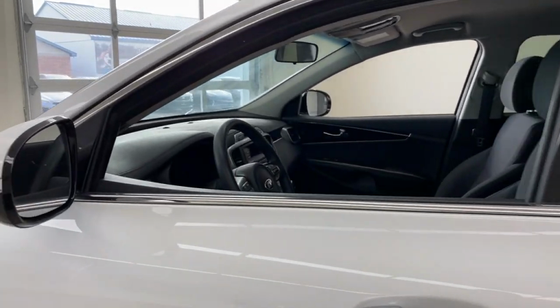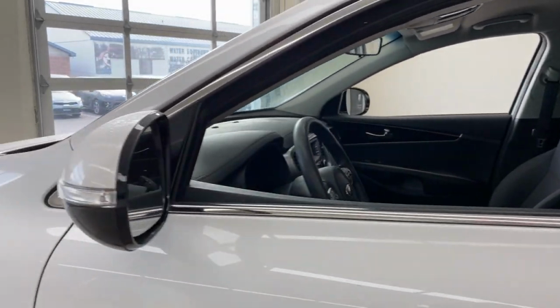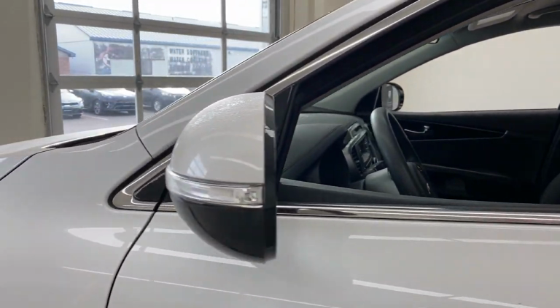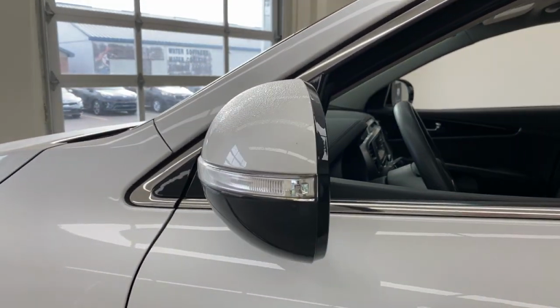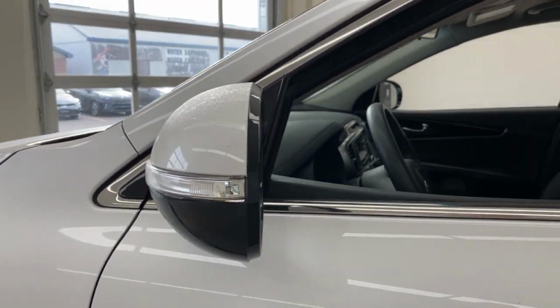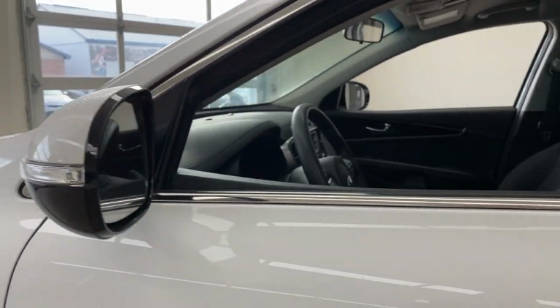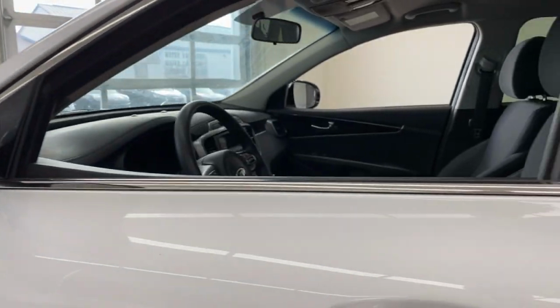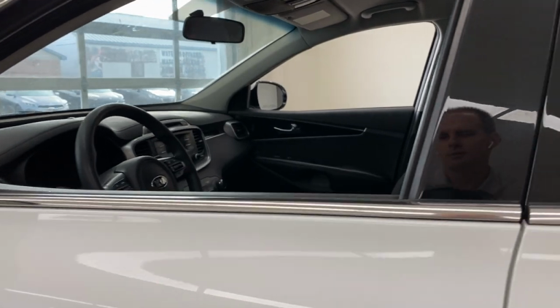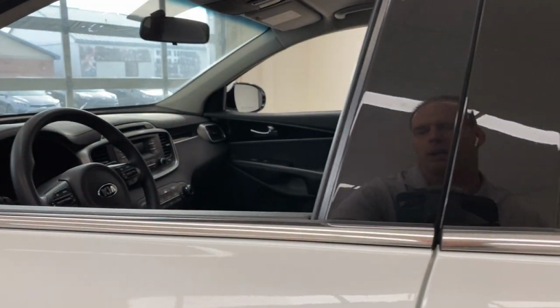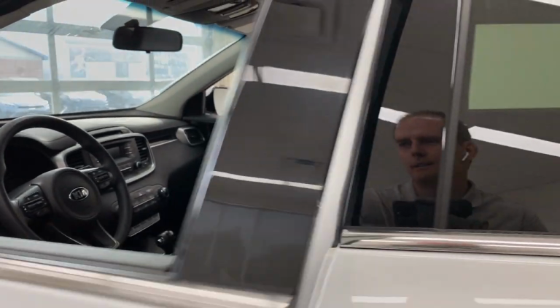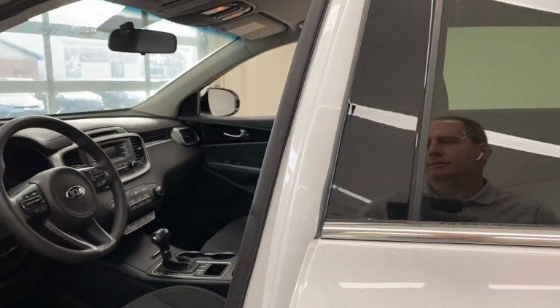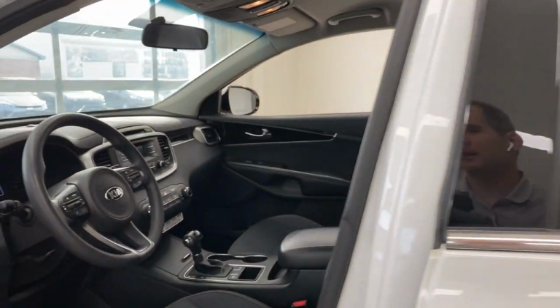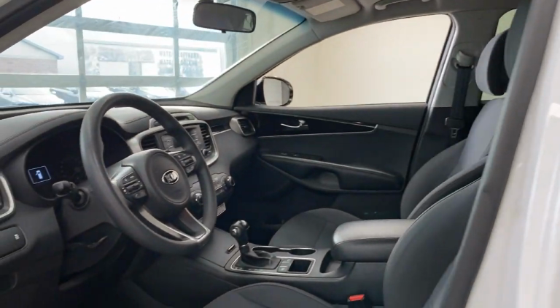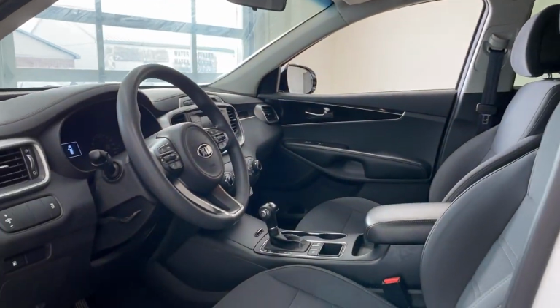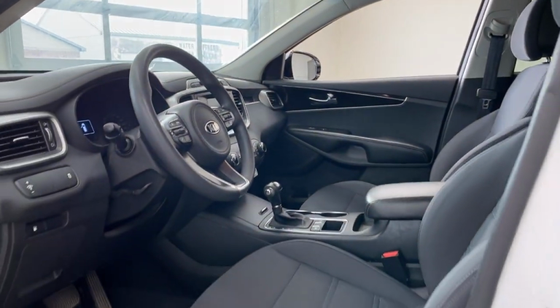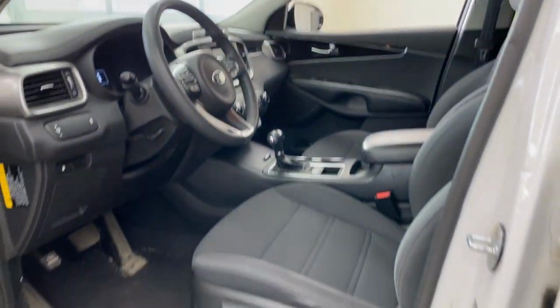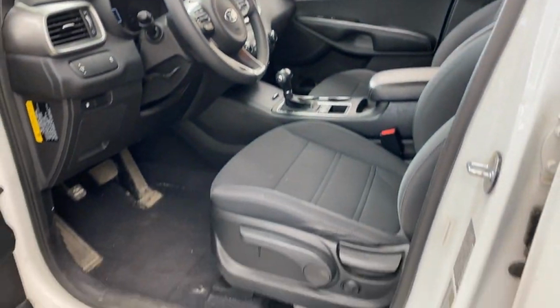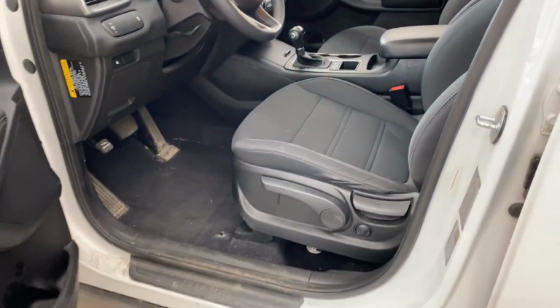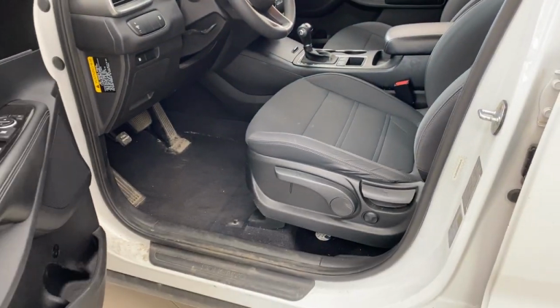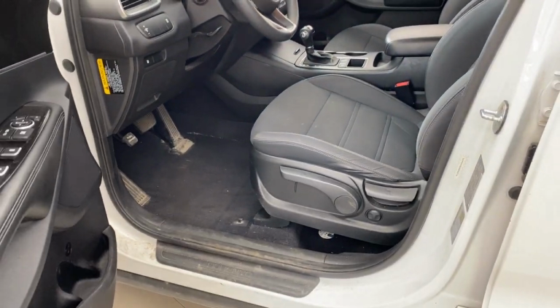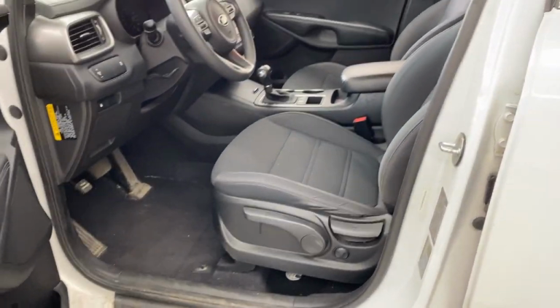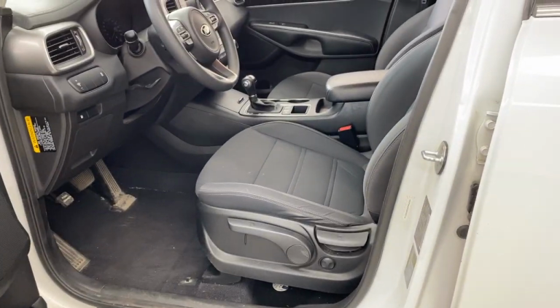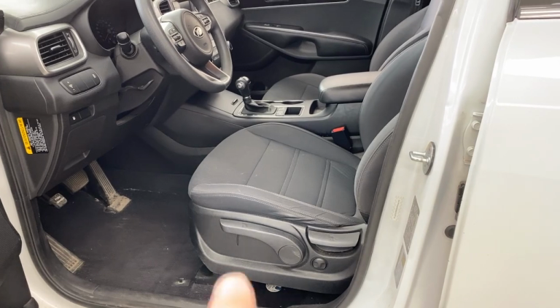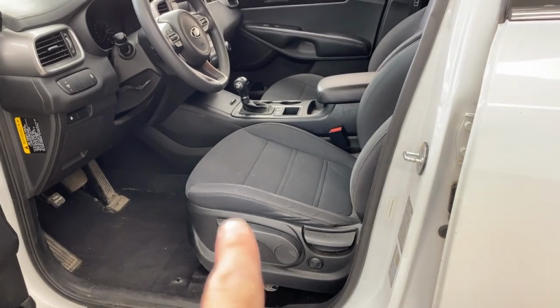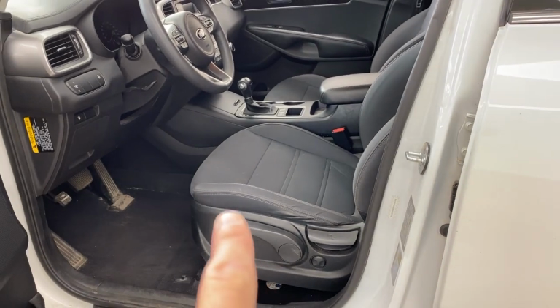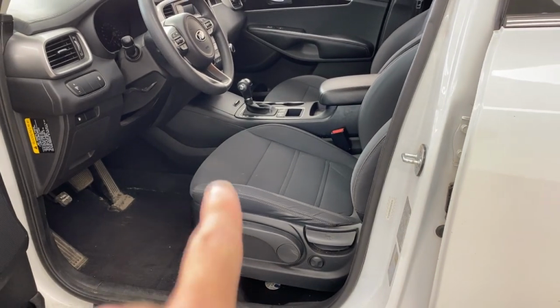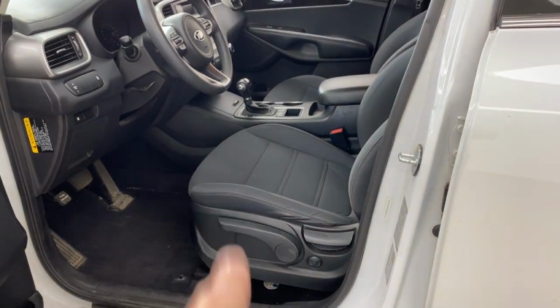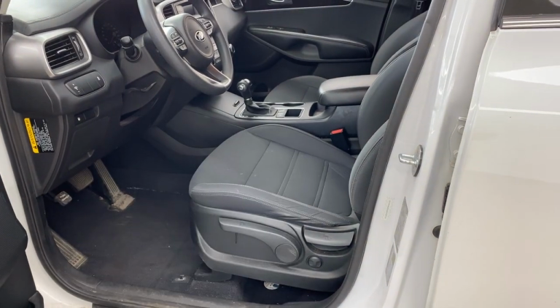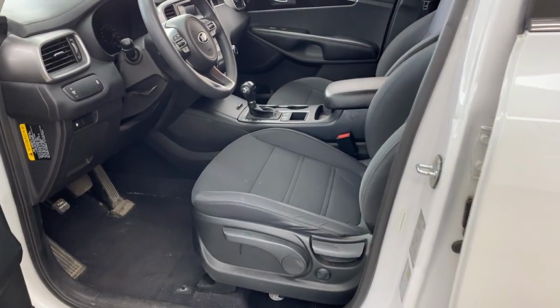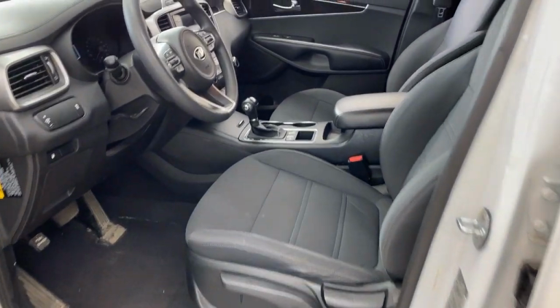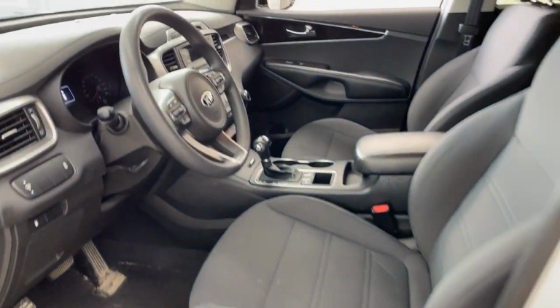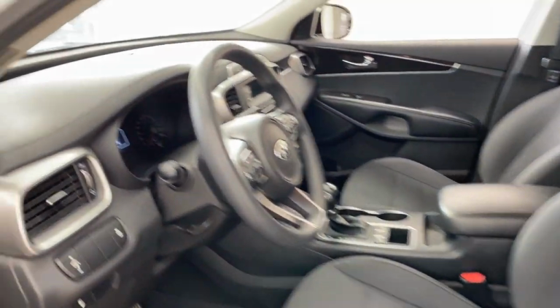One thing I should point out is signal lights in the mirrors — just kind of a nice touch, more of a high-end vehicle type touch. Down here you've got height-adjustable seats; they are cloth, and that big lever lets you raise the seat up or down. You've got good adjustability there.